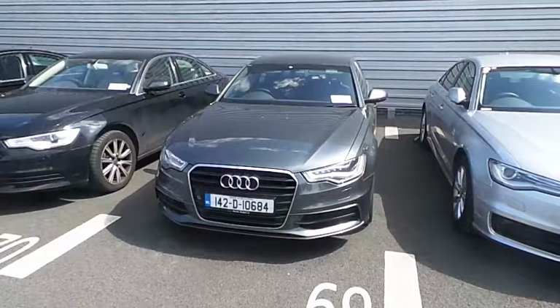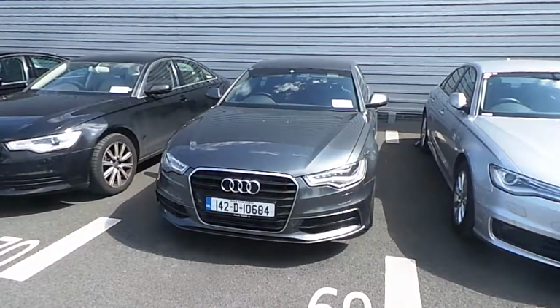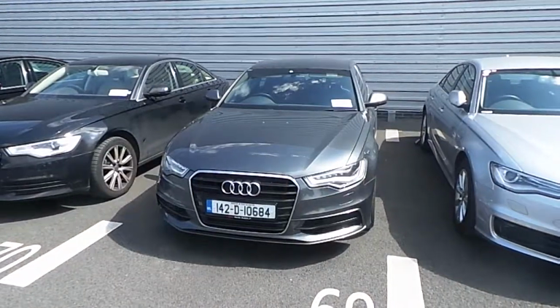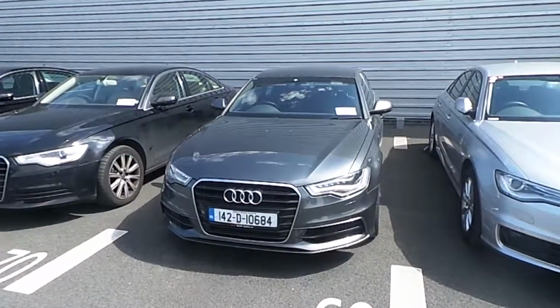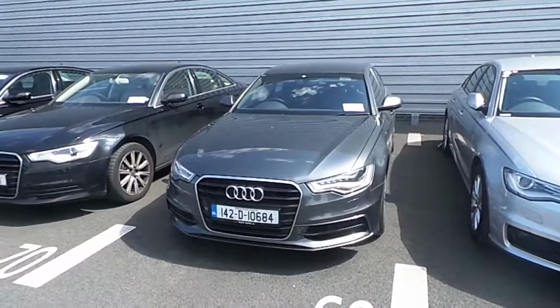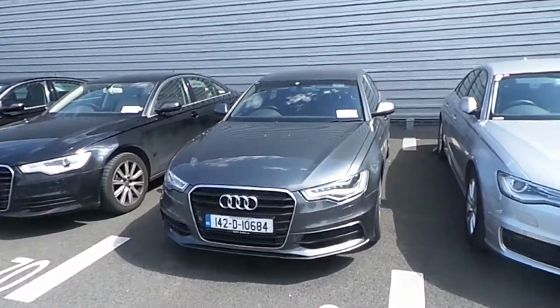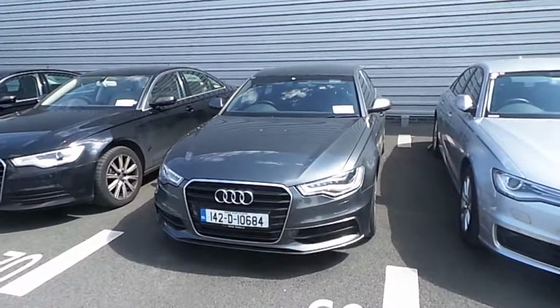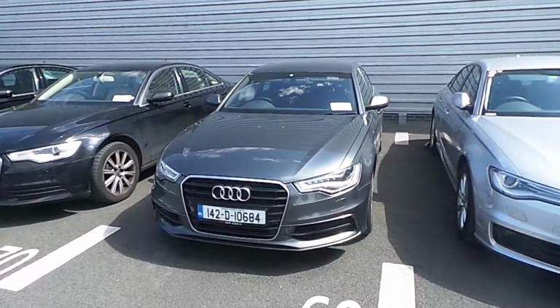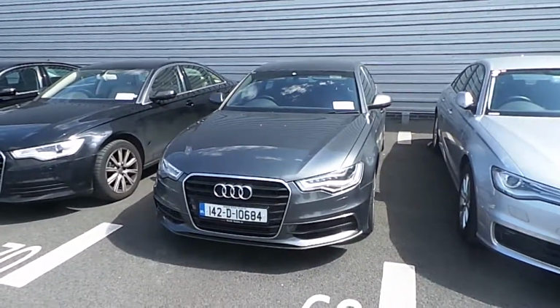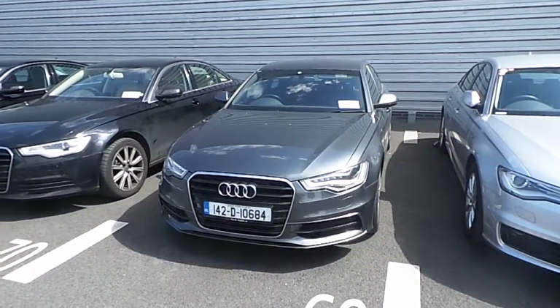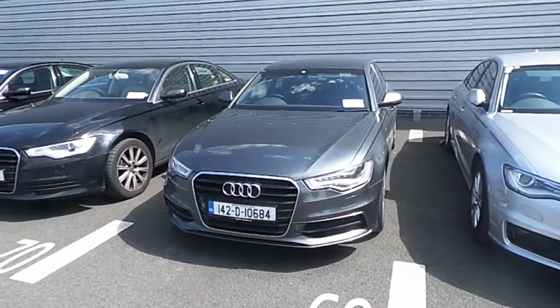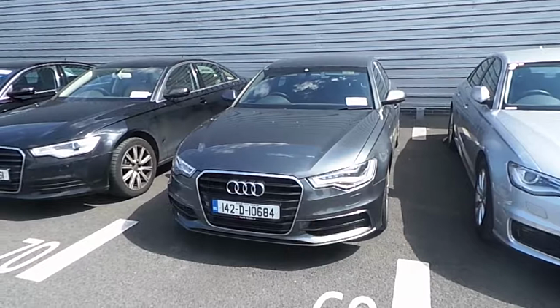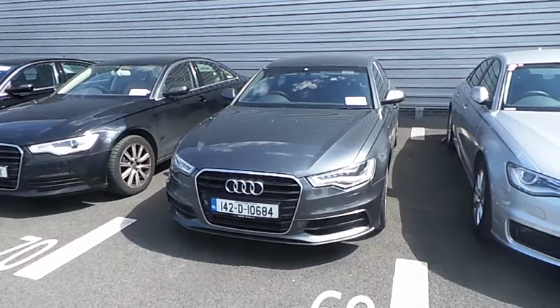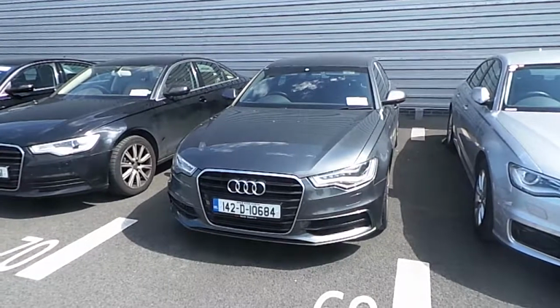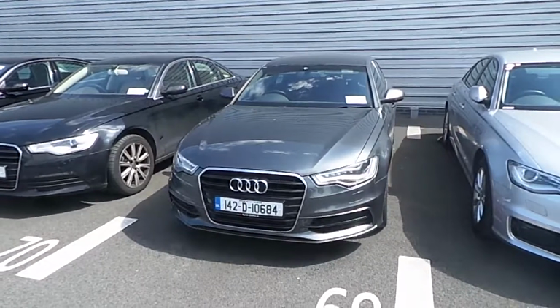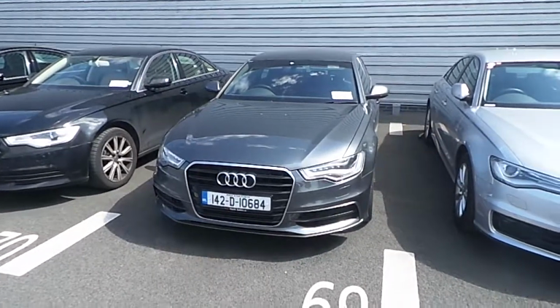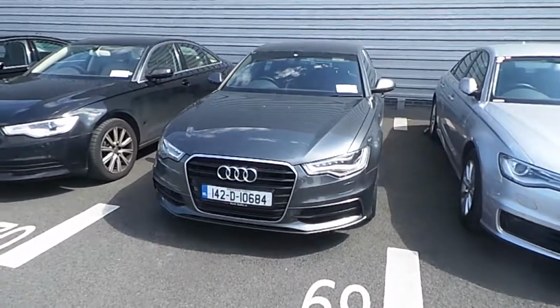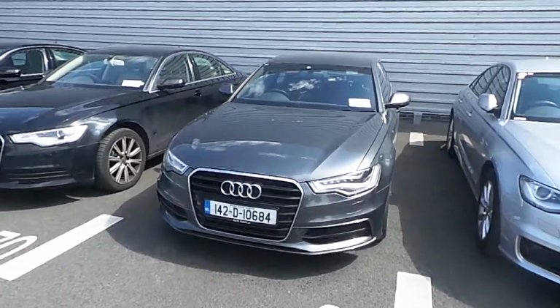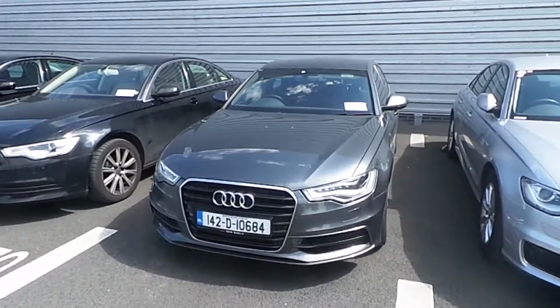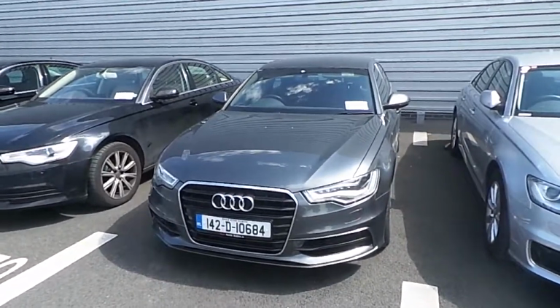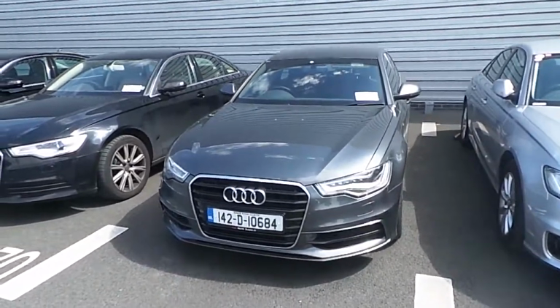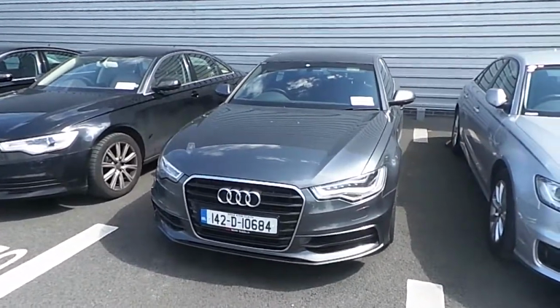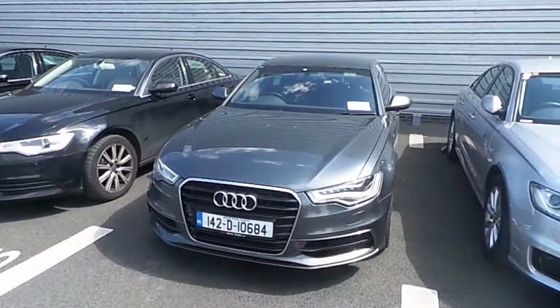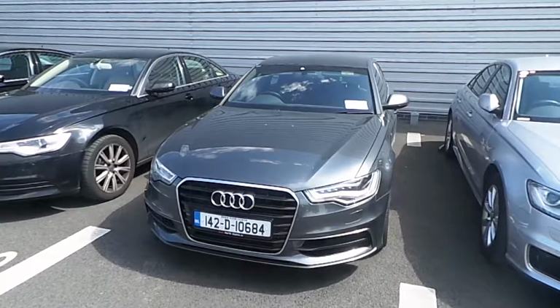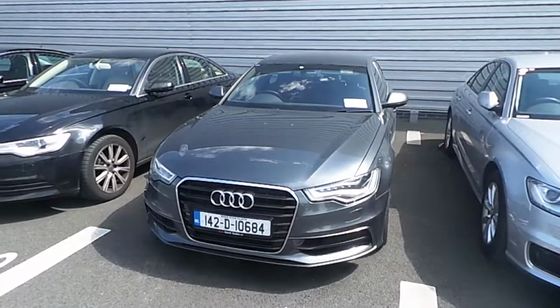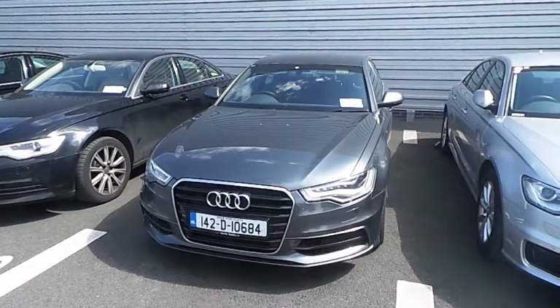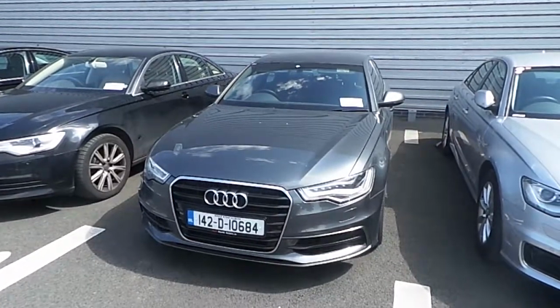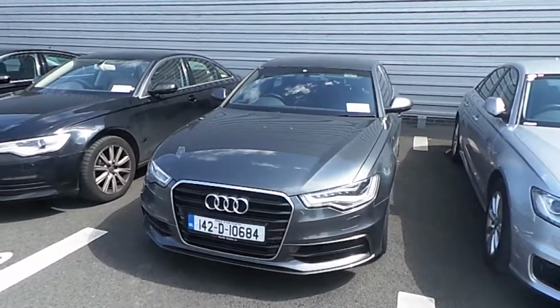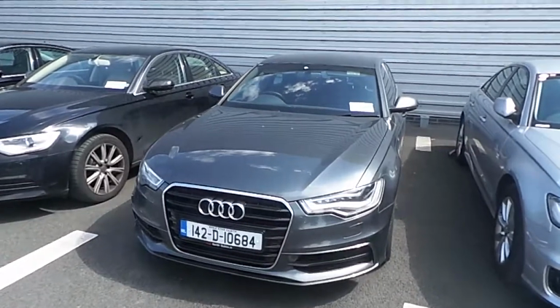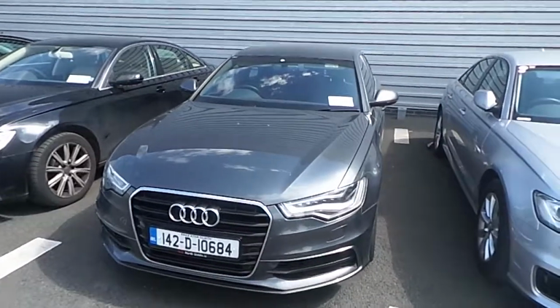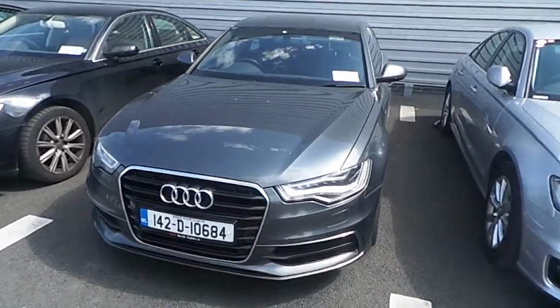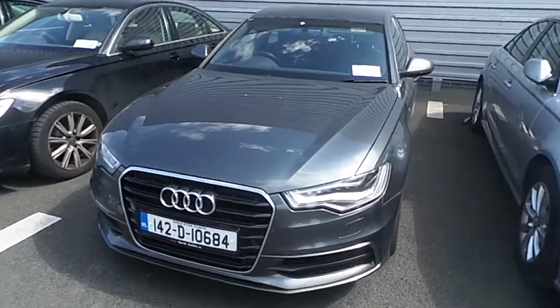Hello and welcome to Audi North Dublin Approved Used Cars Online. Gary here from Audi North Dublin. Today we have a 2014 Audi A6 2 litre TDI 177 brake horsepower multitronic S line in grey.